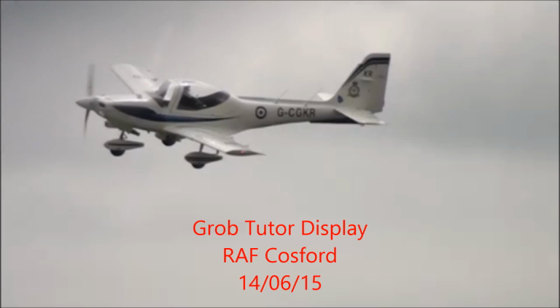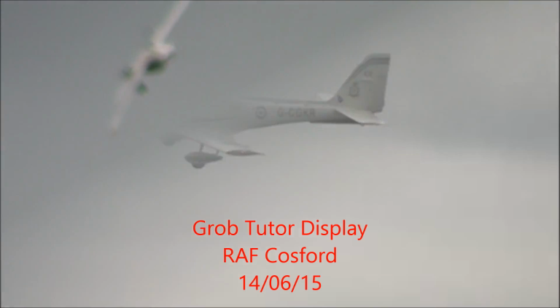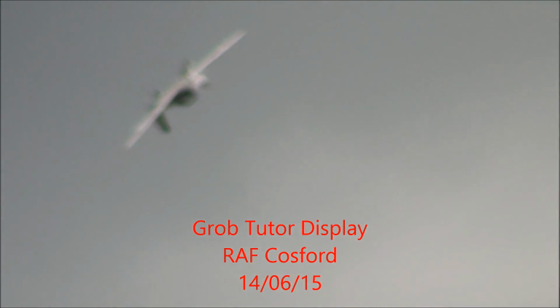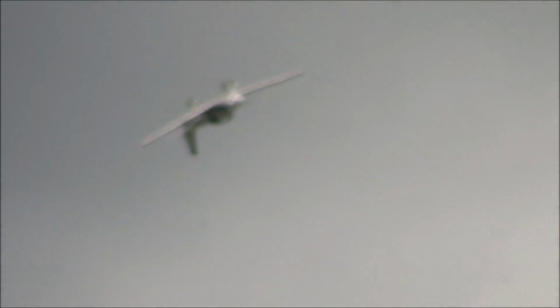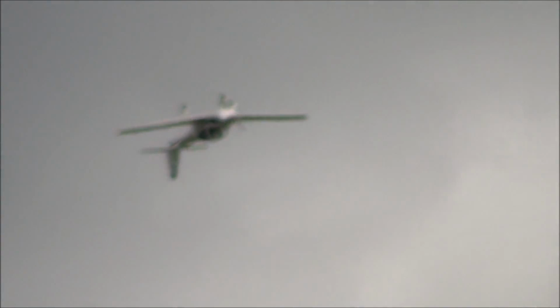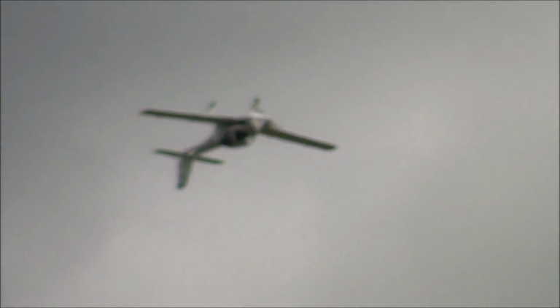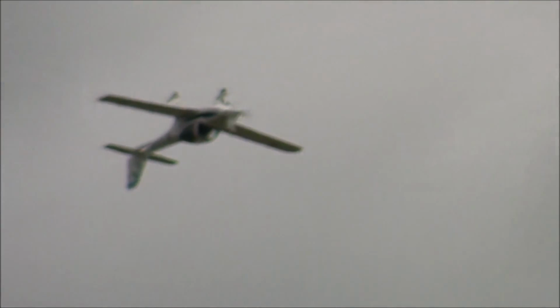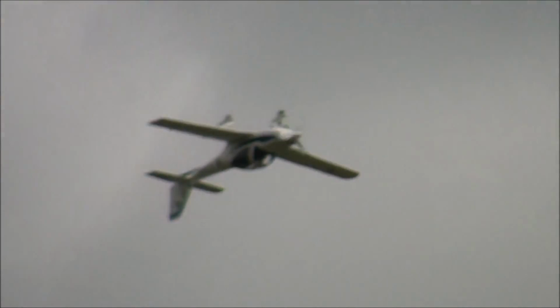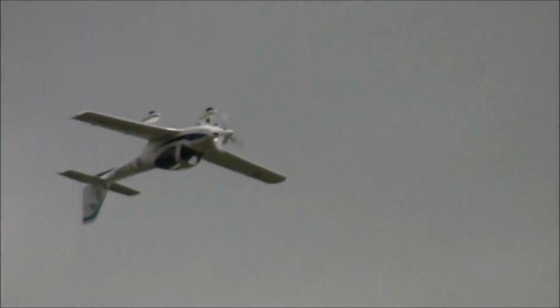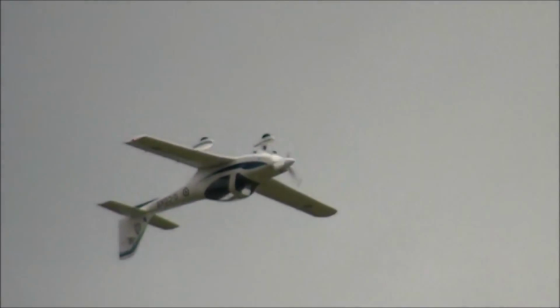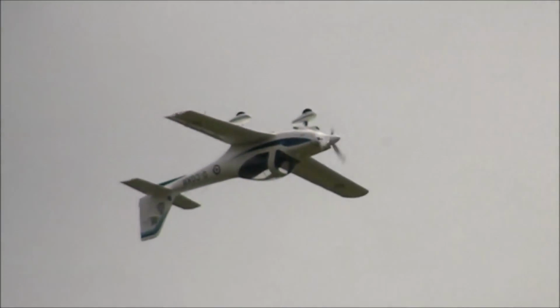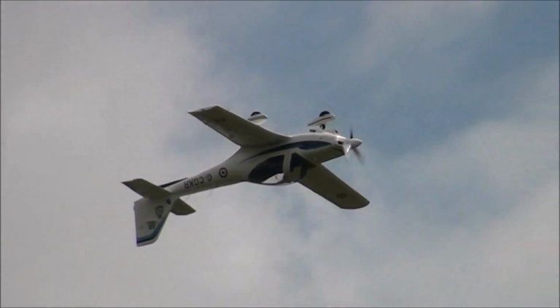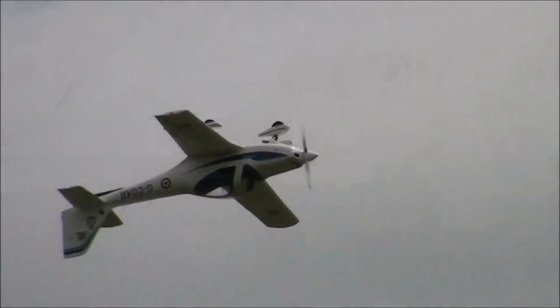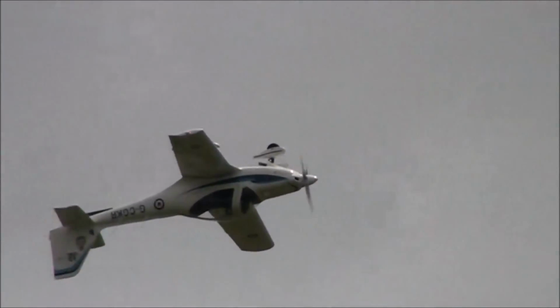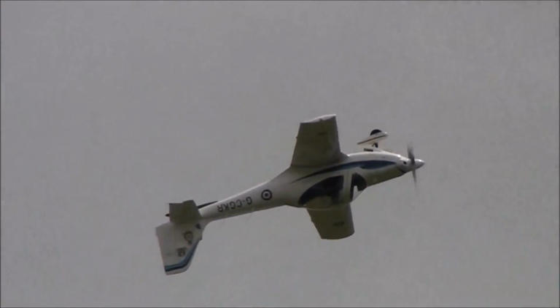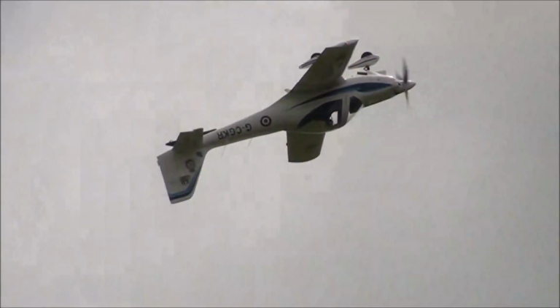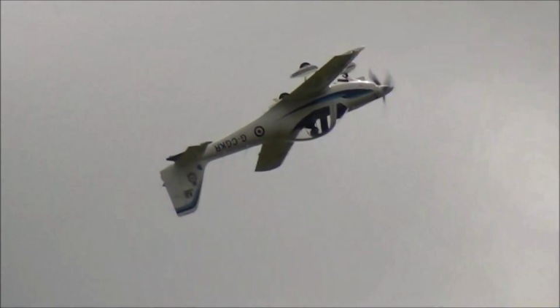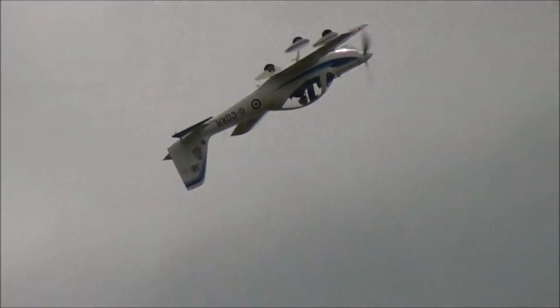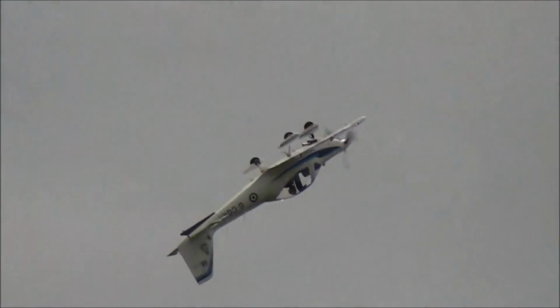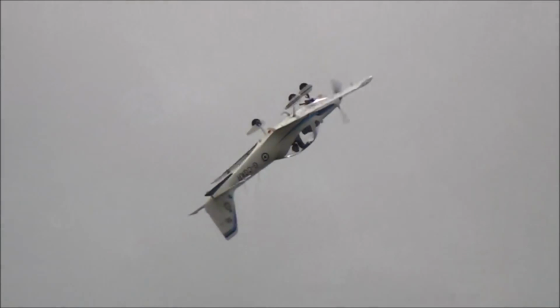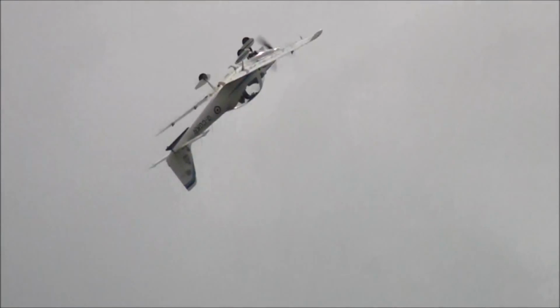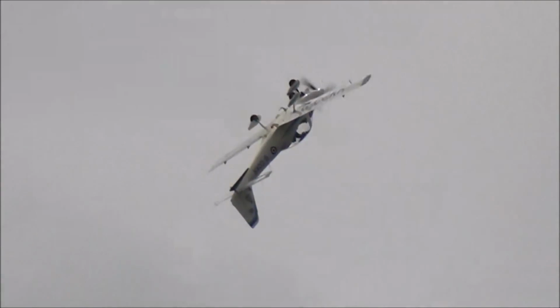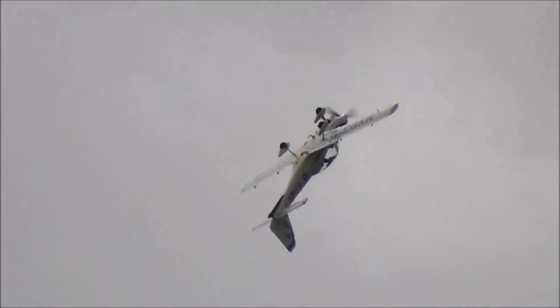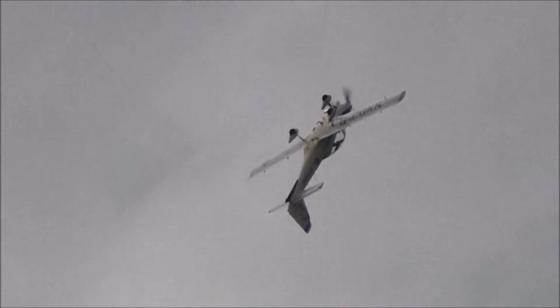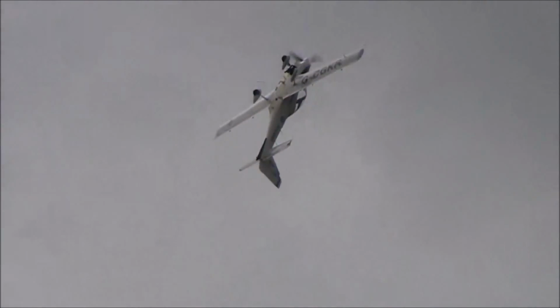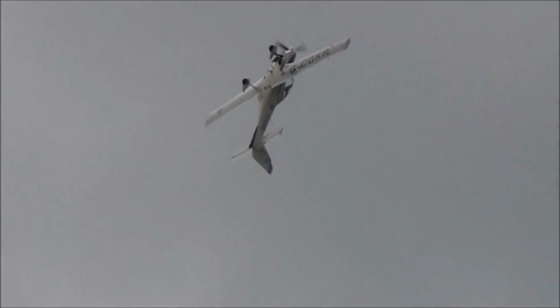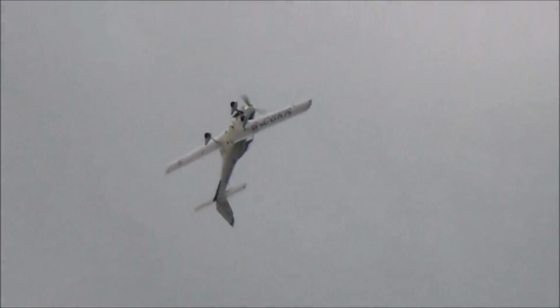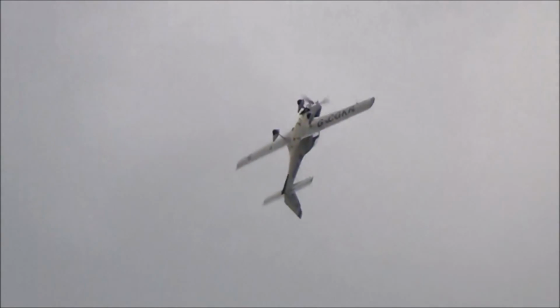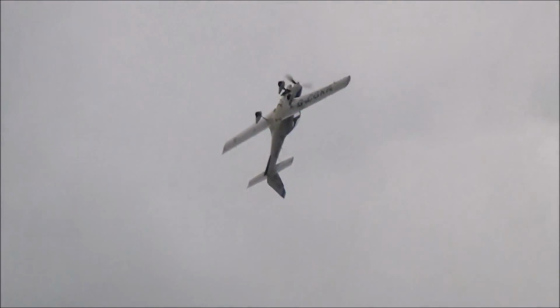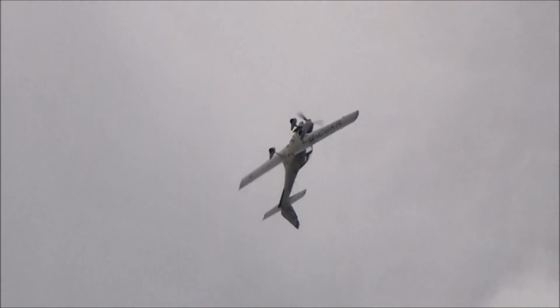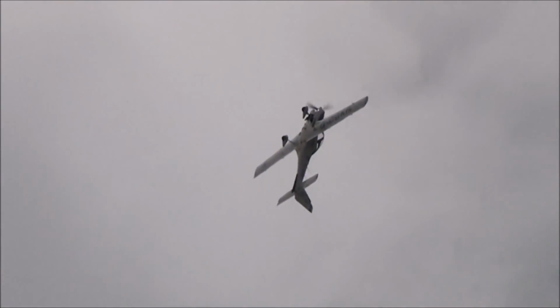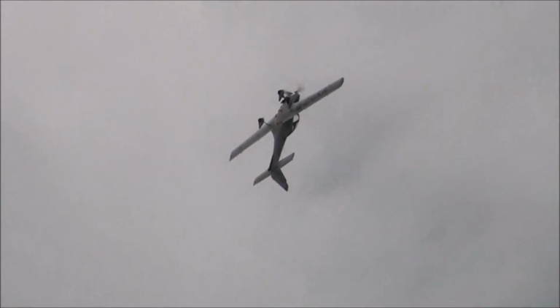As Andy flies by inverted, he'll be feeling negative 1G. He then pushes forward on the stick, up to negative 3G. Any pilots among you will realise how uncomfortable Andy is during that manoeuvre.